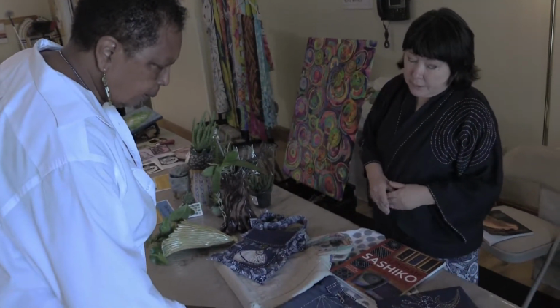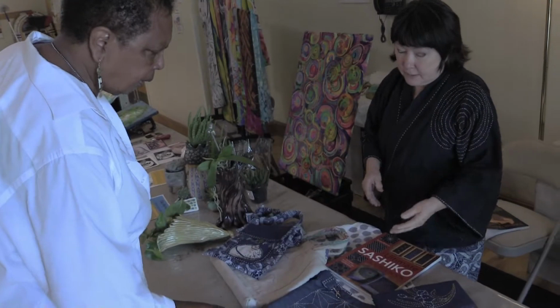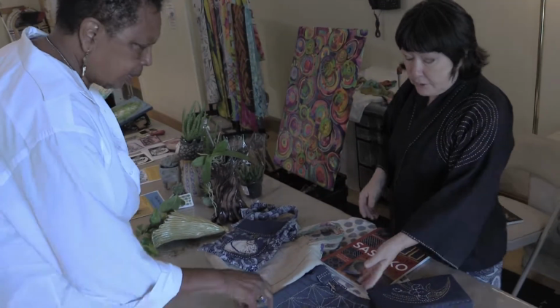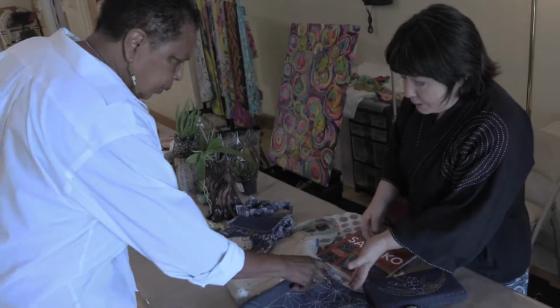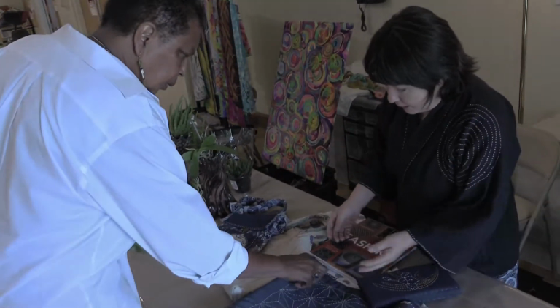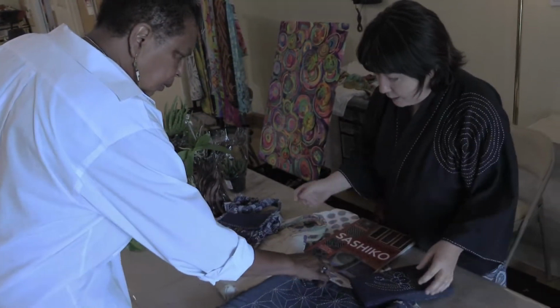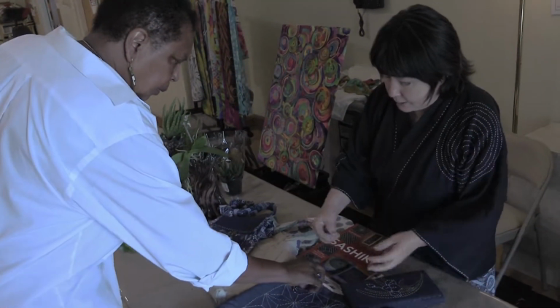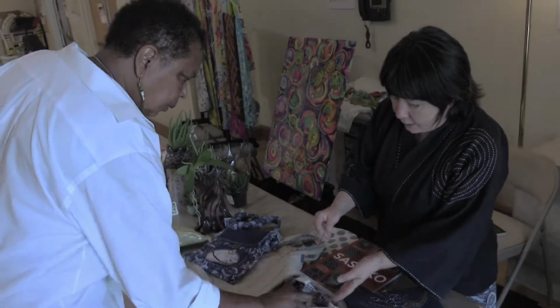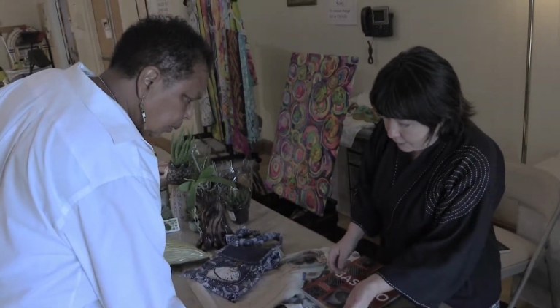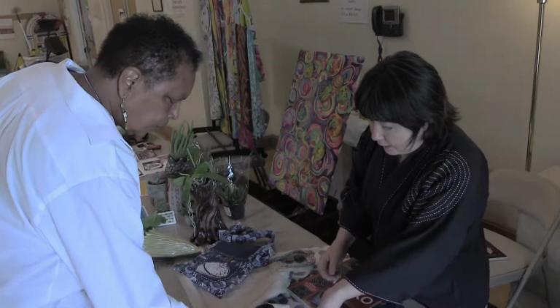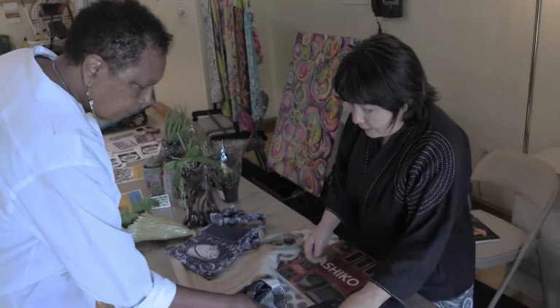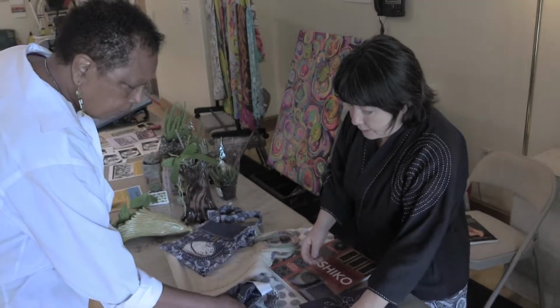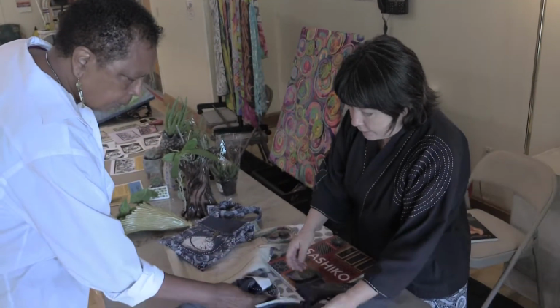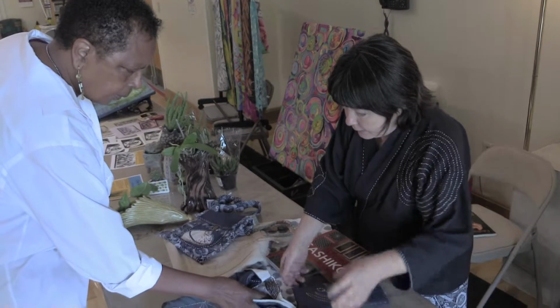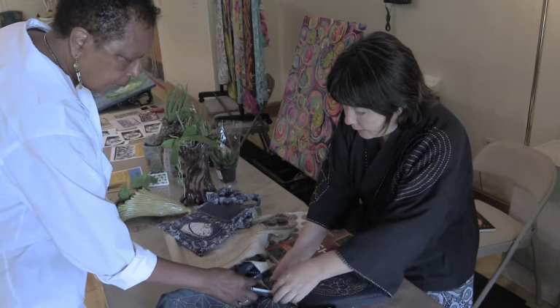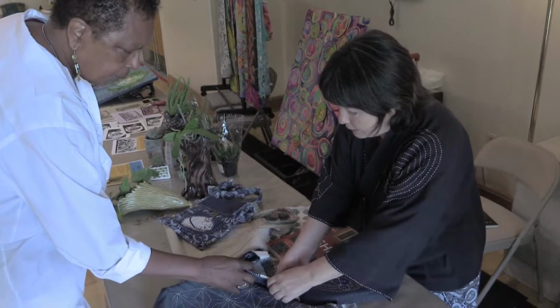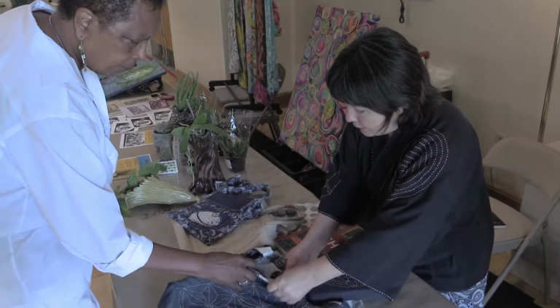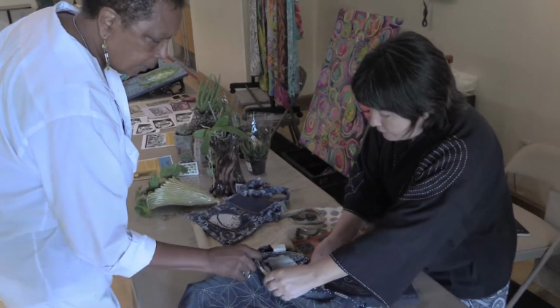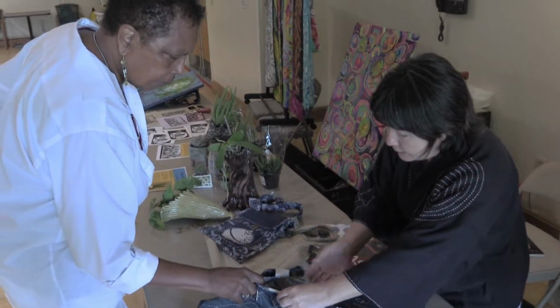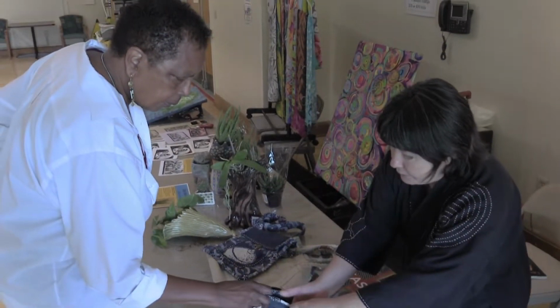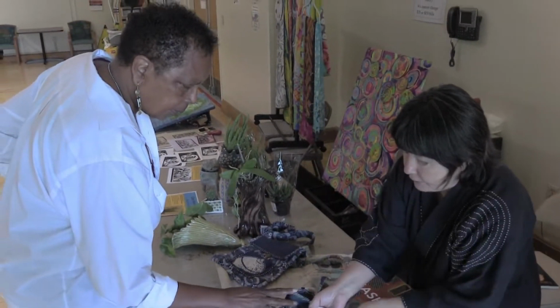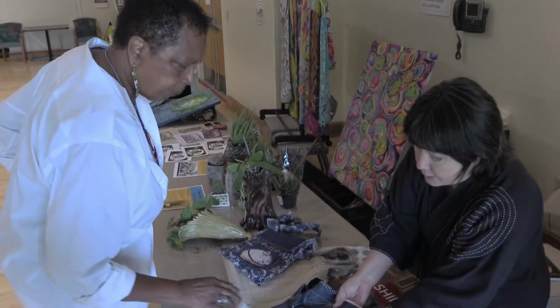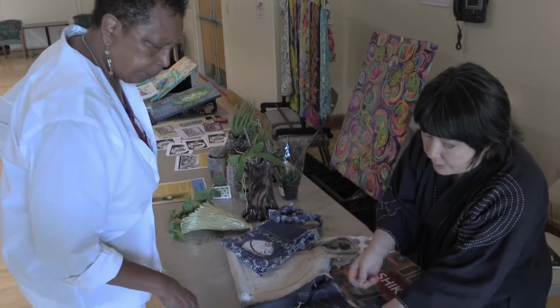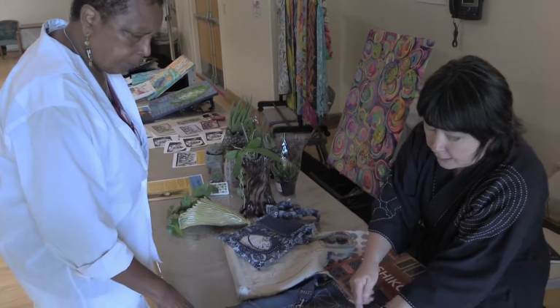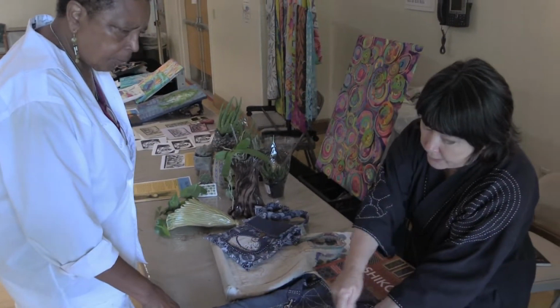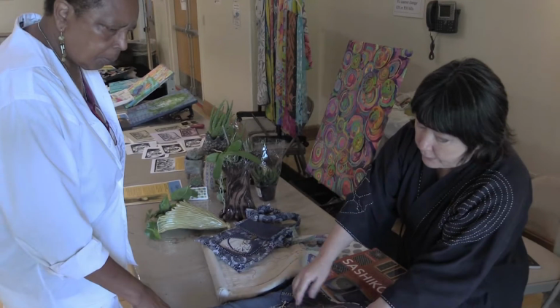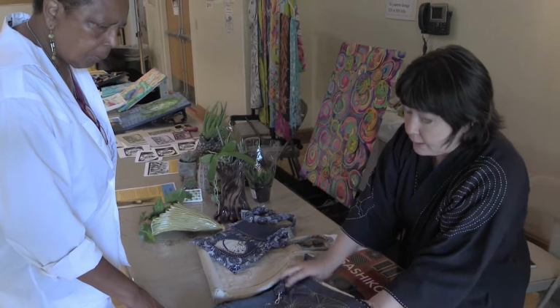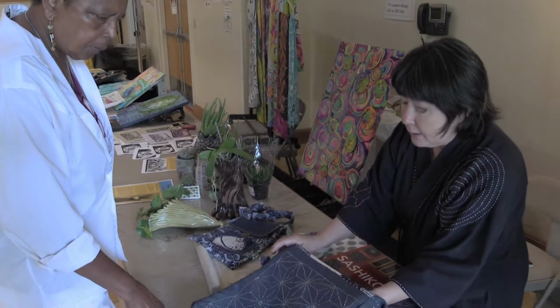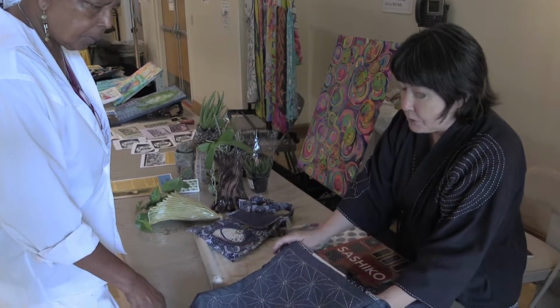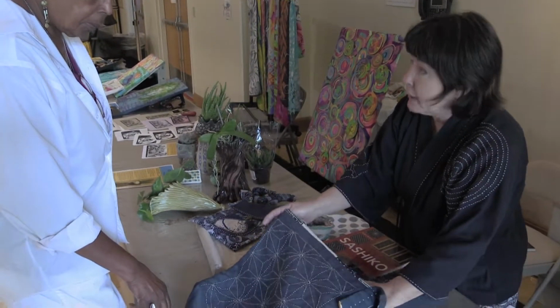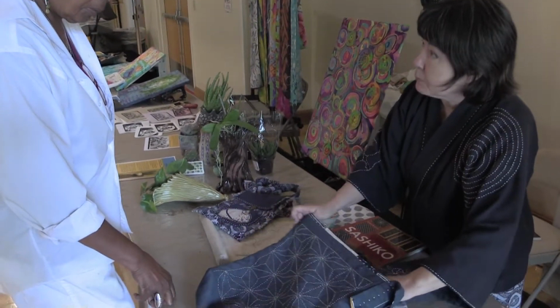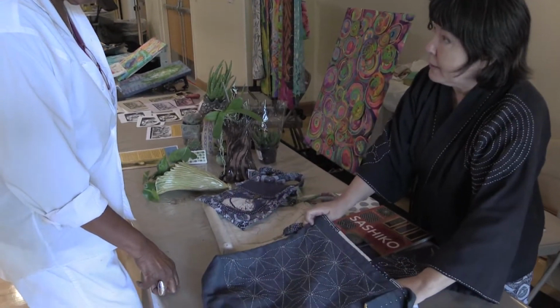Is it hard? Is it difficult? No, it's just running stitch — just in and out, and that's all it is. Inside I quilted it so you can't really see it because you have a piece of fabric on the inside. But it's basically following the lines and it just creates these pretty patterns.